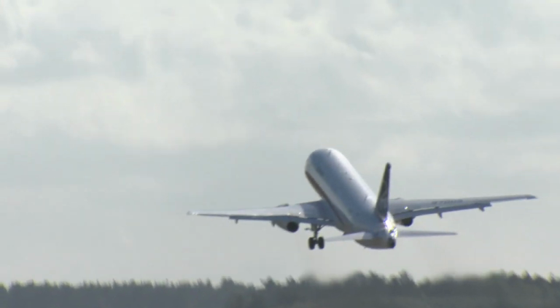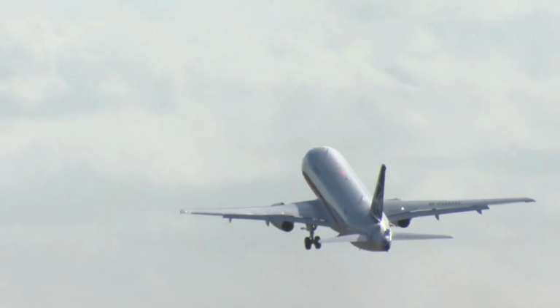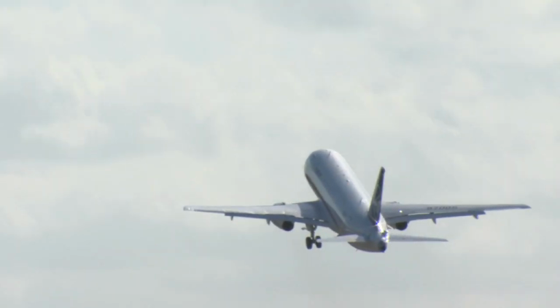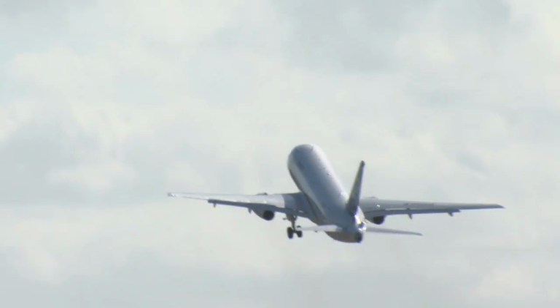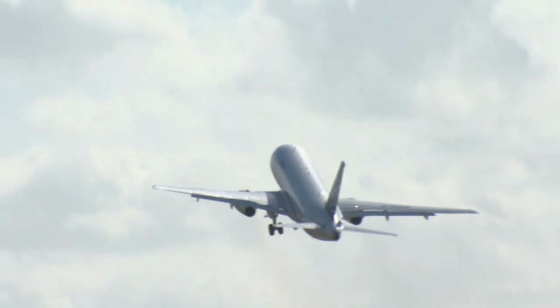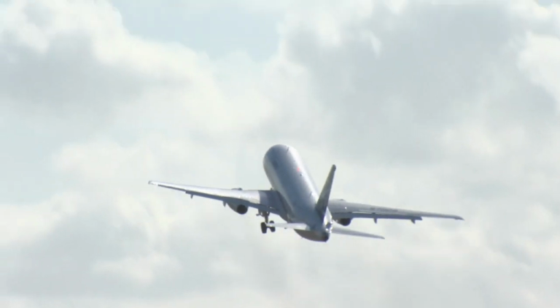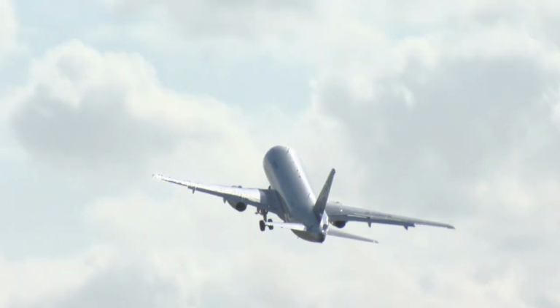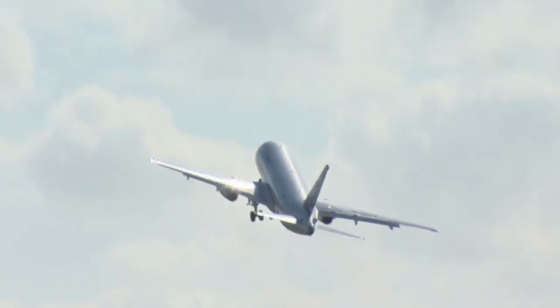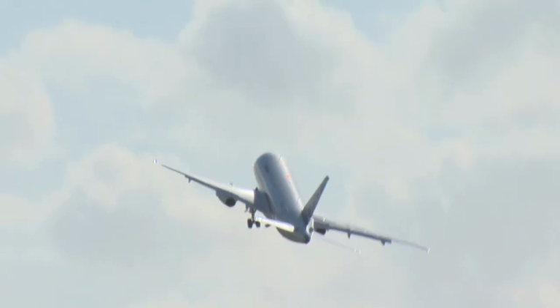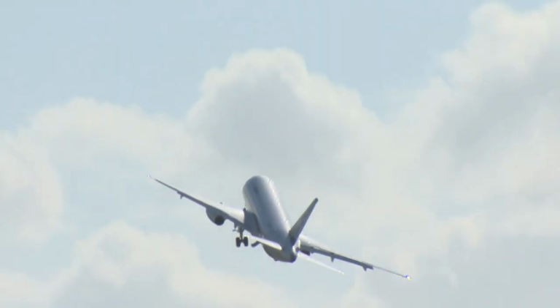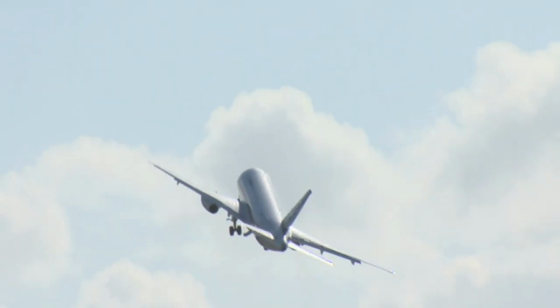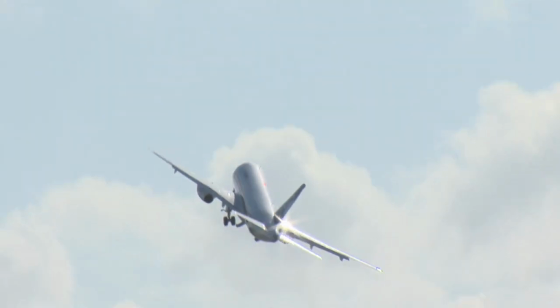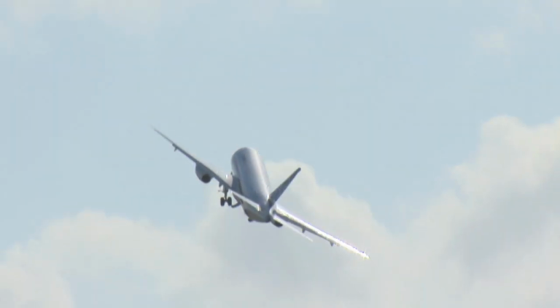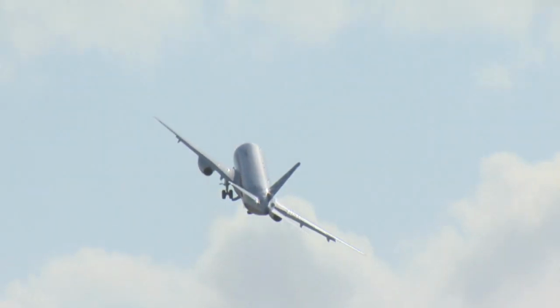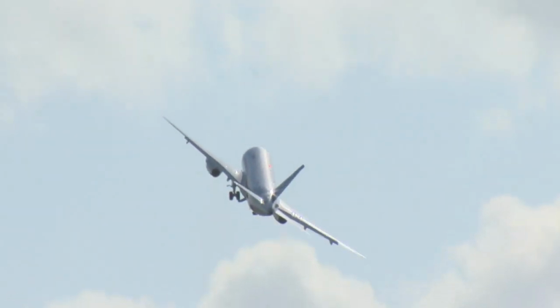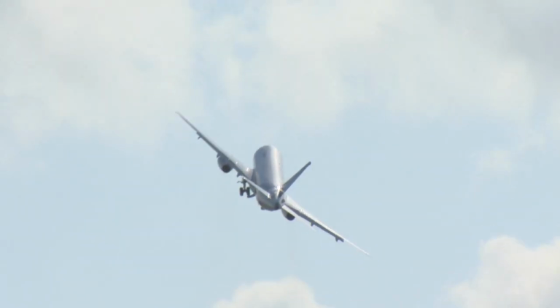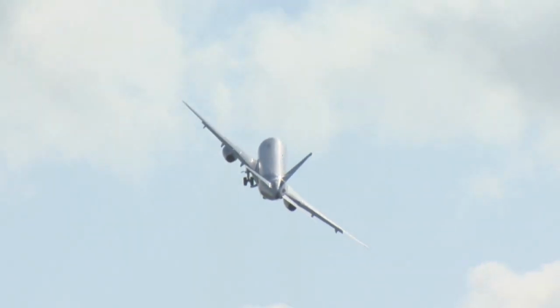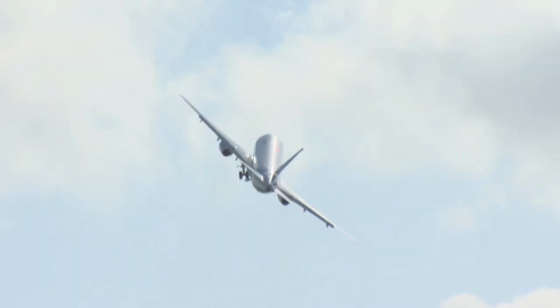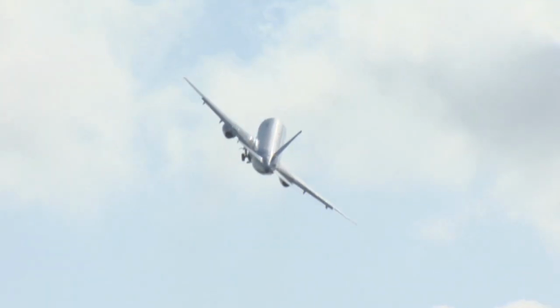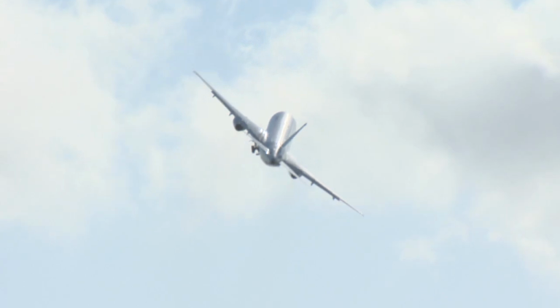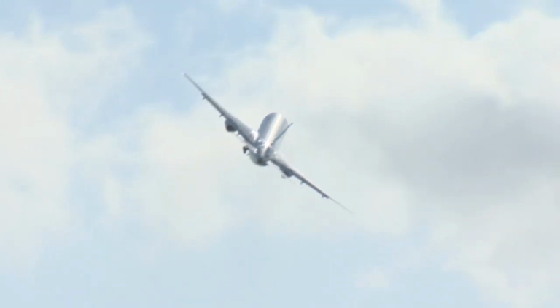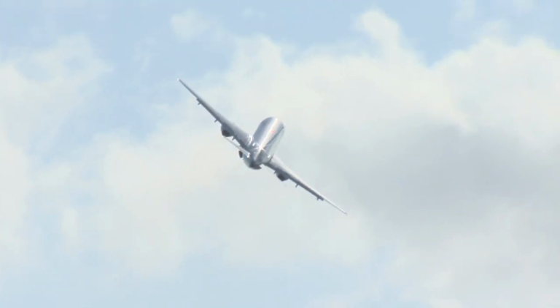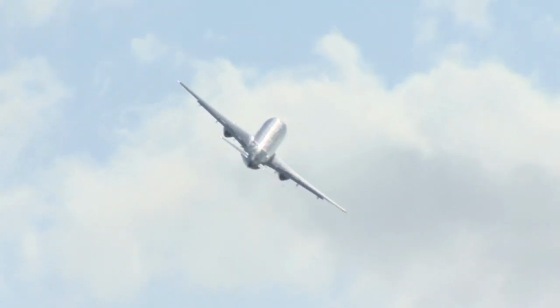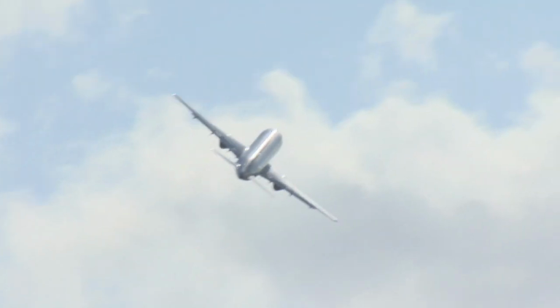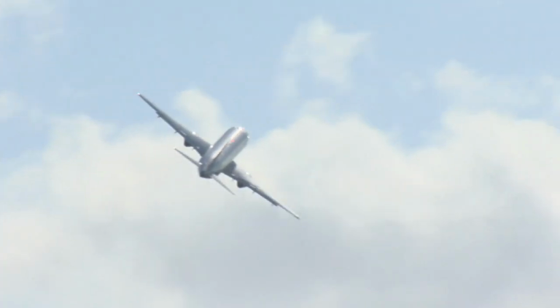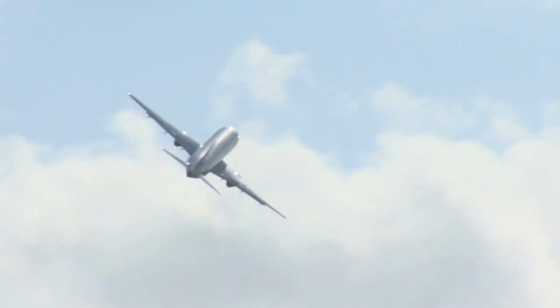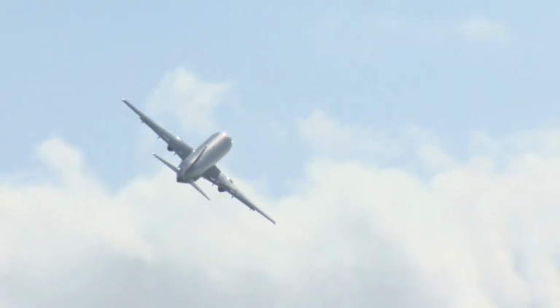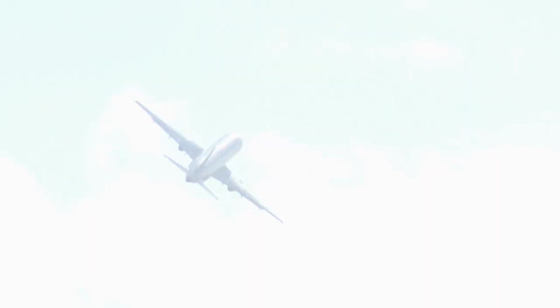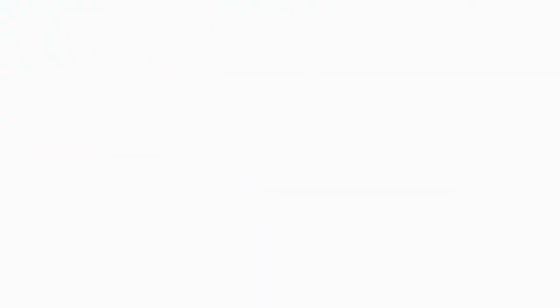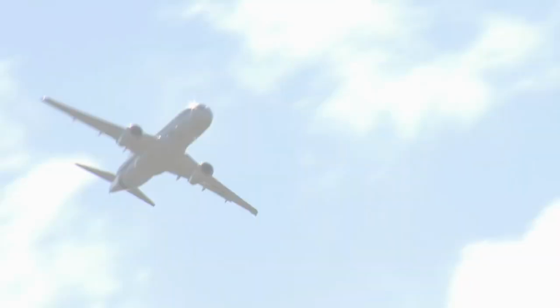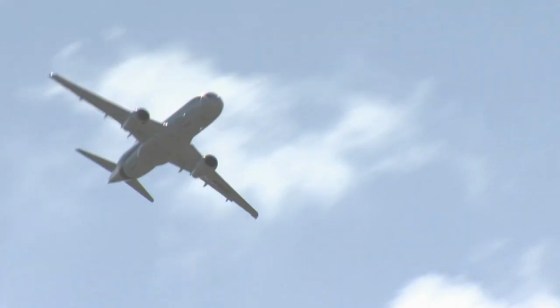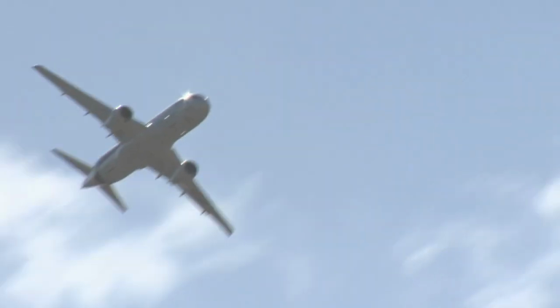Full certification of the aircraft is expected this fall. Thus far, the program has completed 1,800 flight test hours over the course of 710 flights.